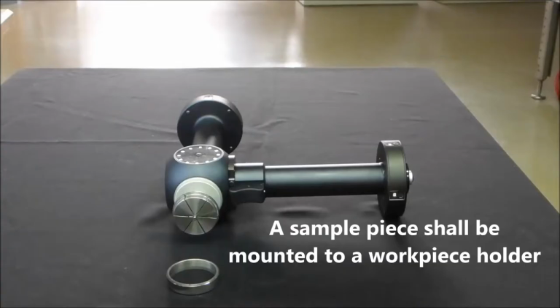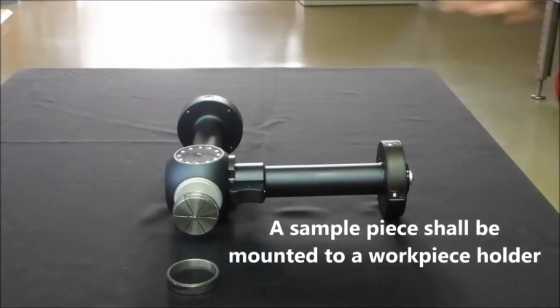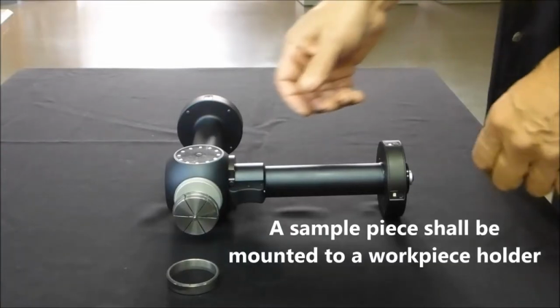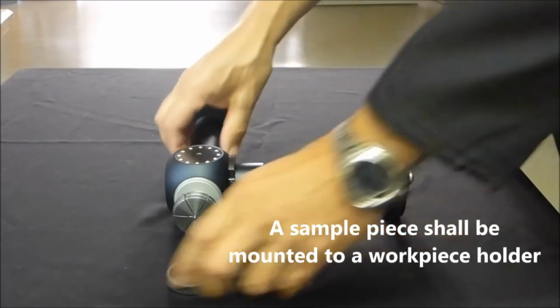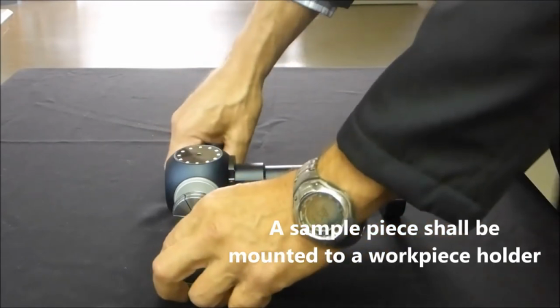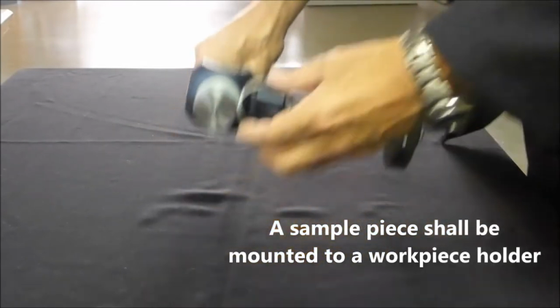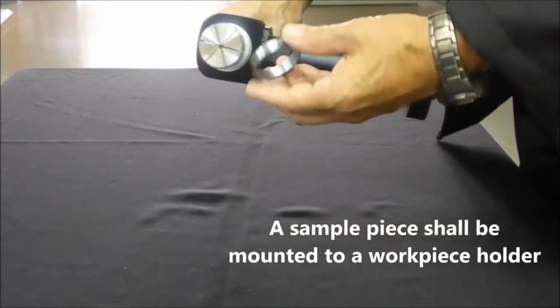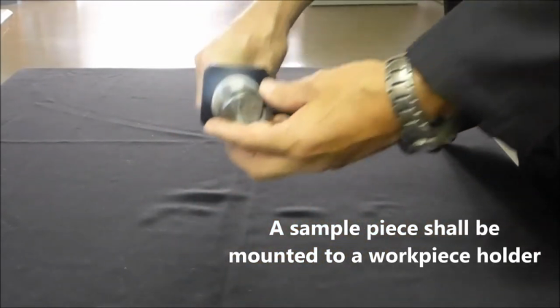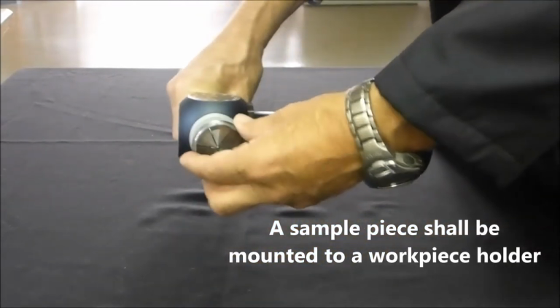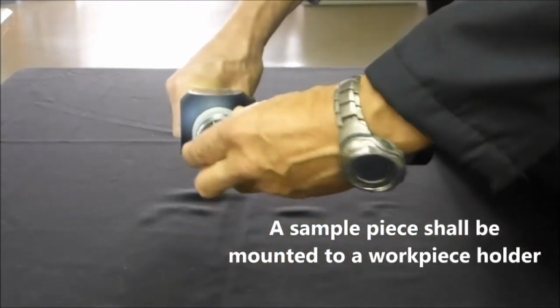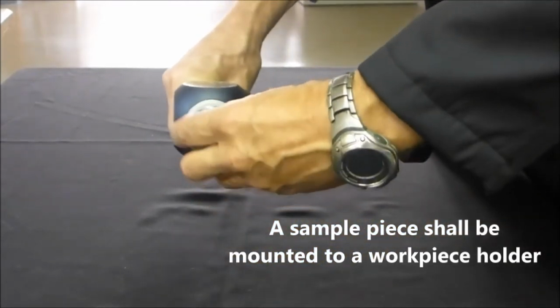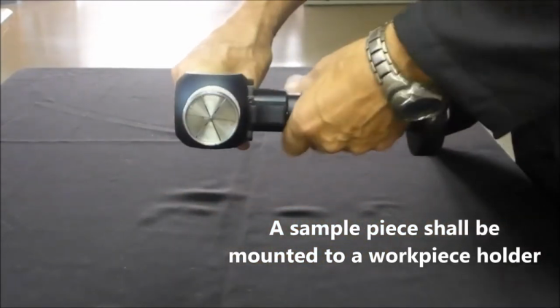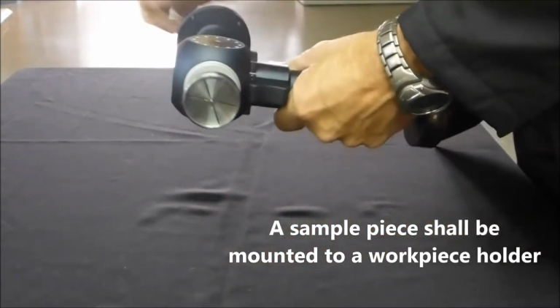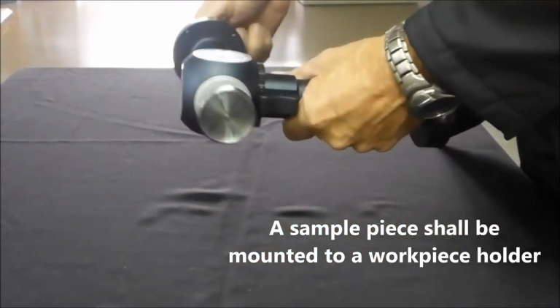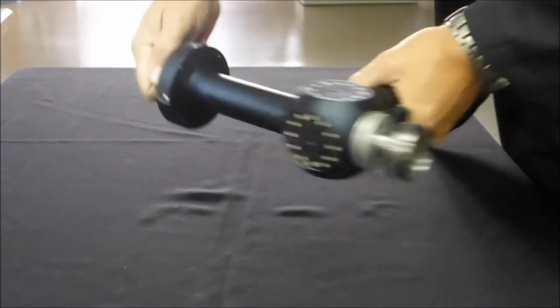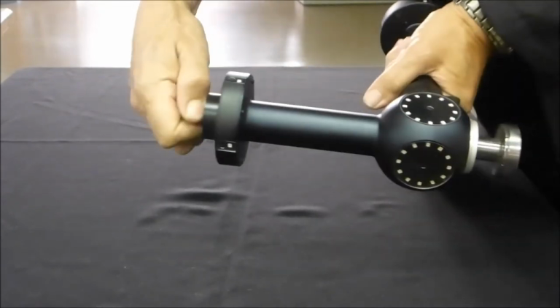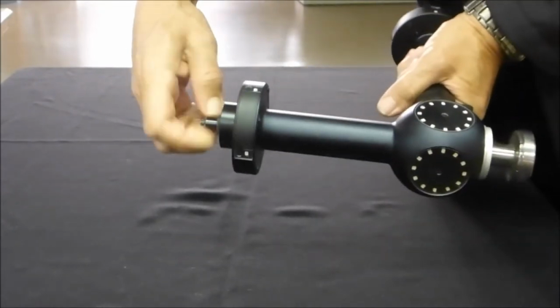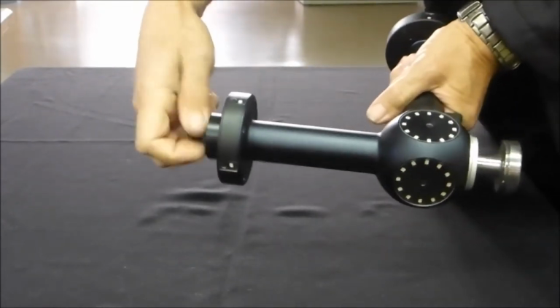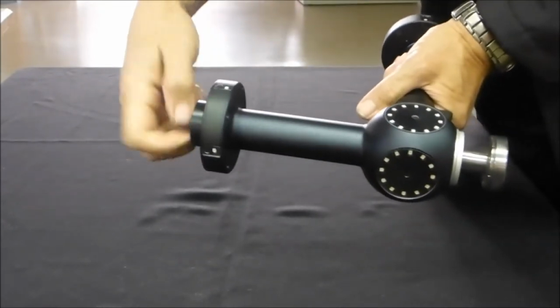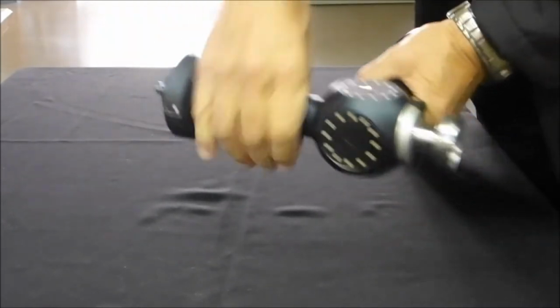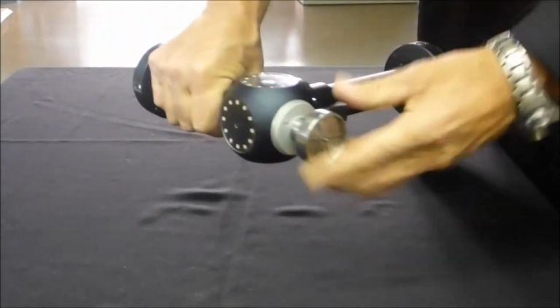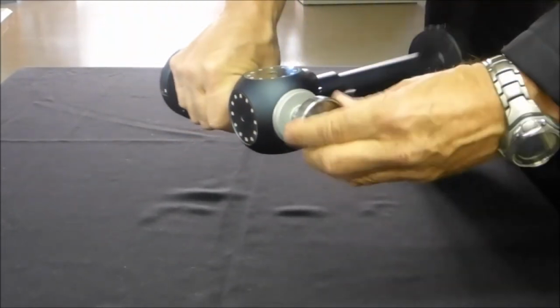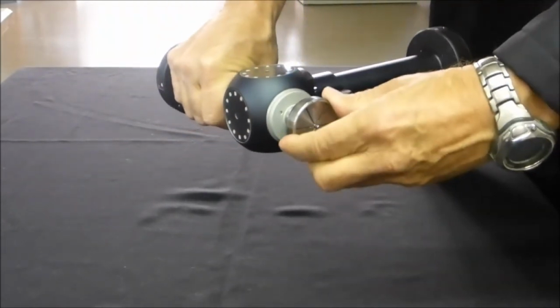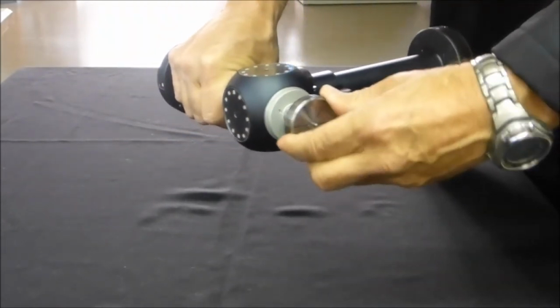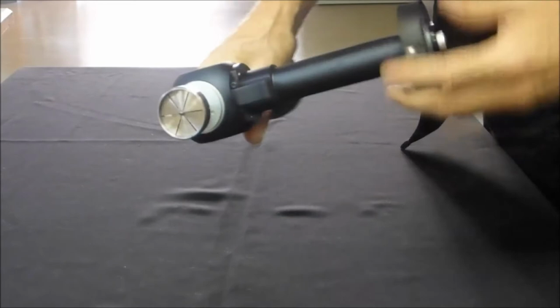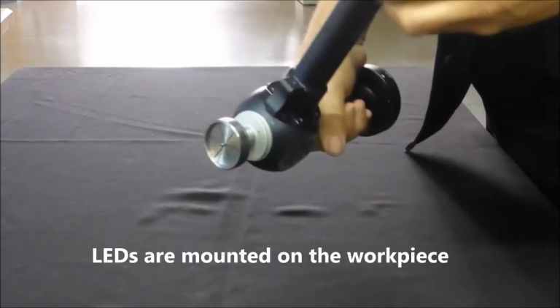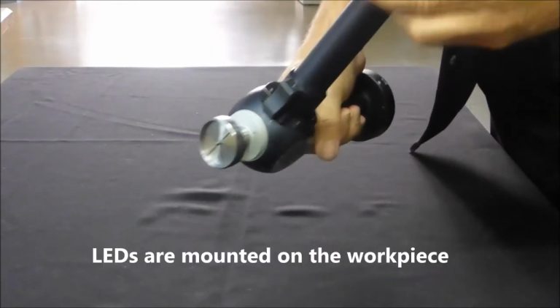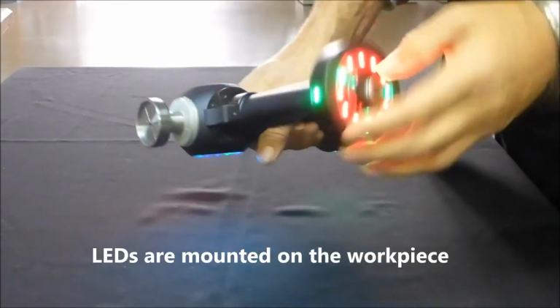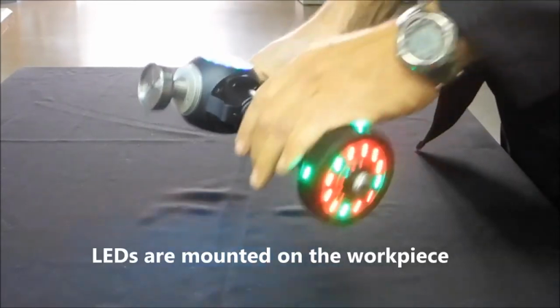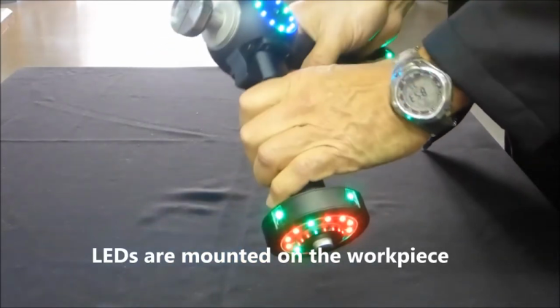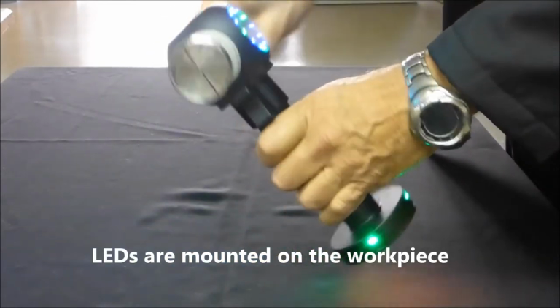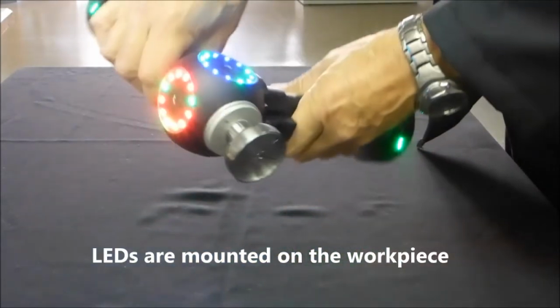Before the acquisition, the part to polish must be fixed on a robot piece holder. This holder is specific to Polycaptor and equipped with slats which are used as tags in the image analysis software.